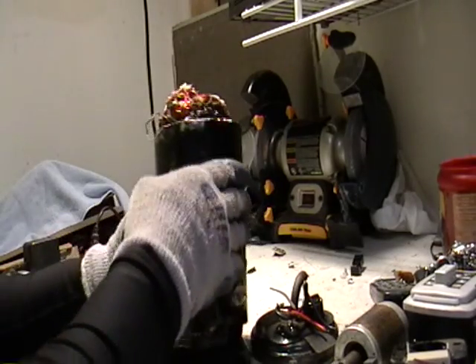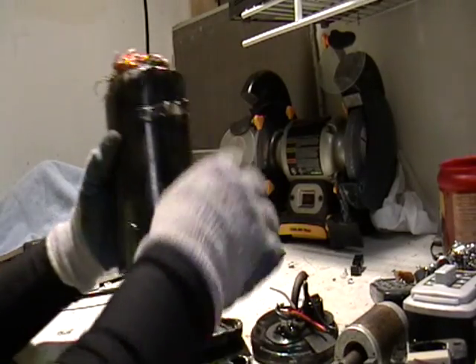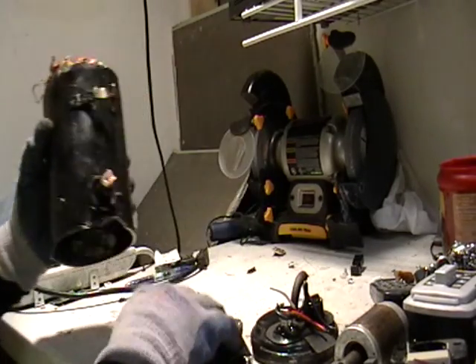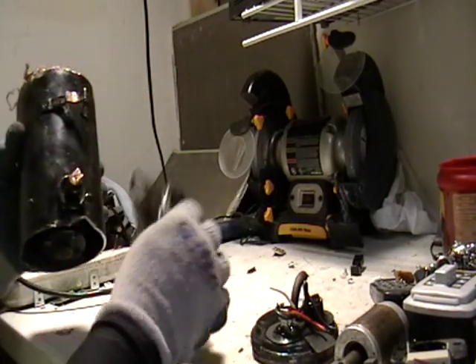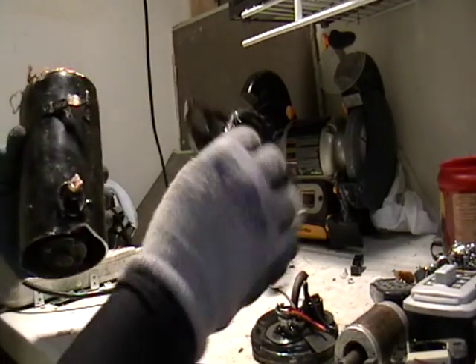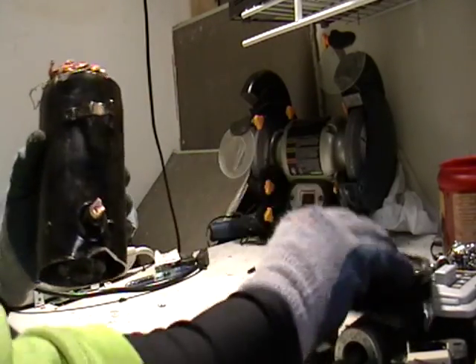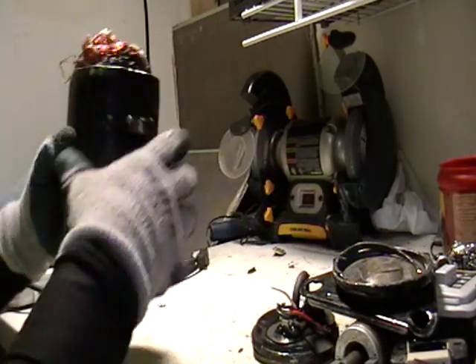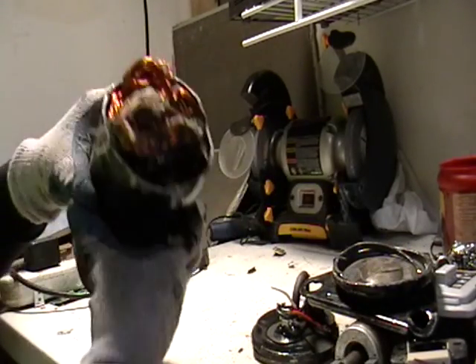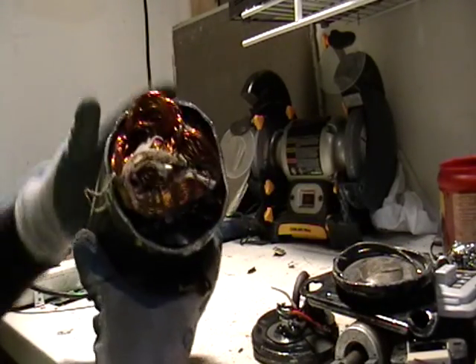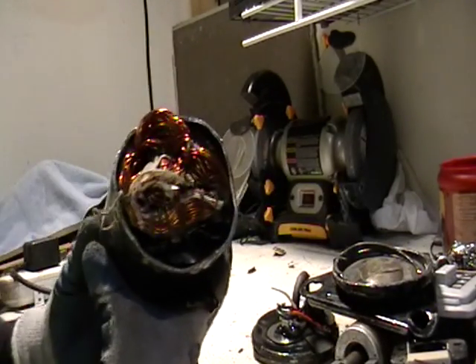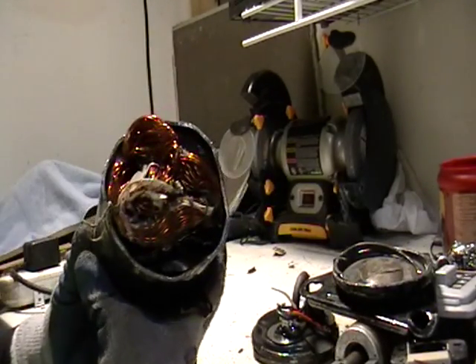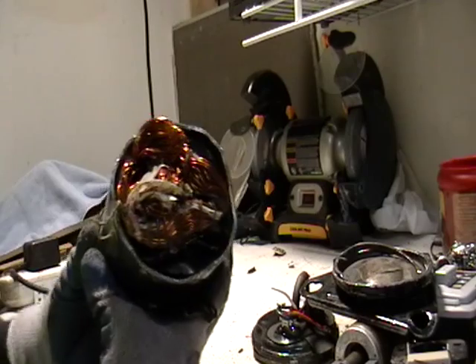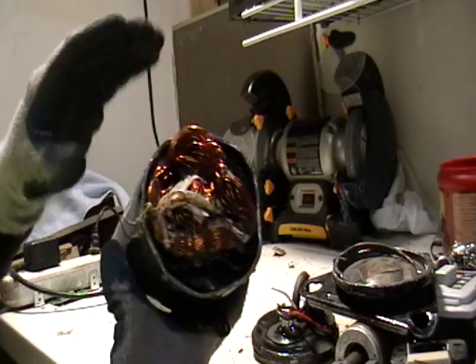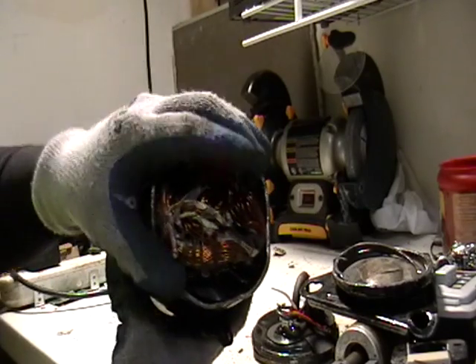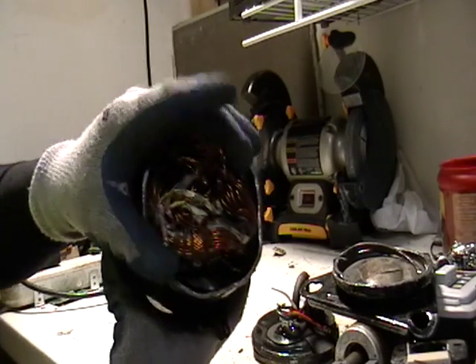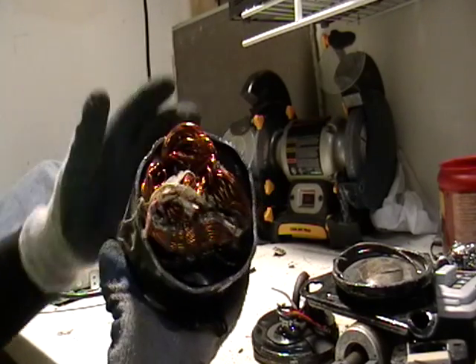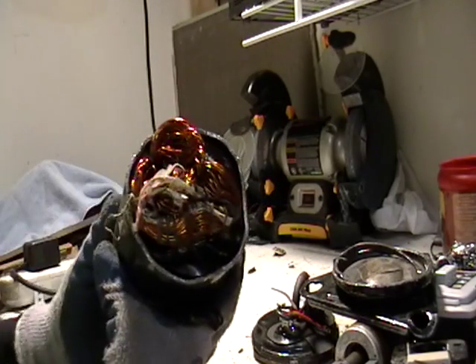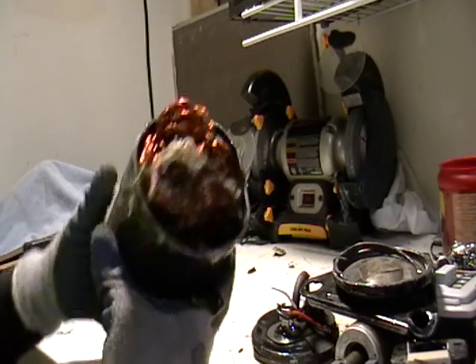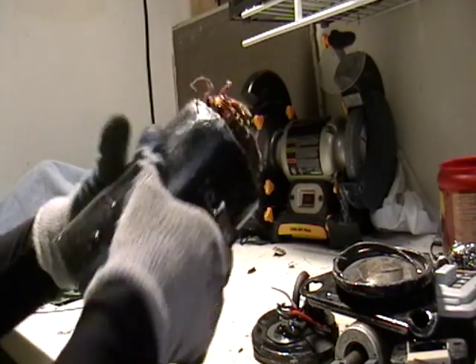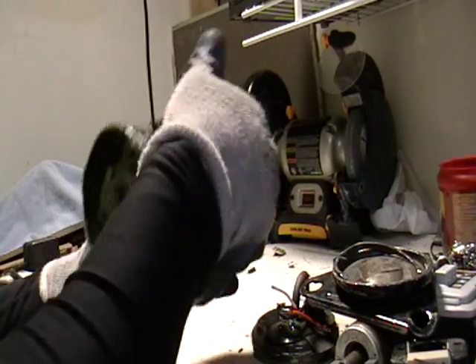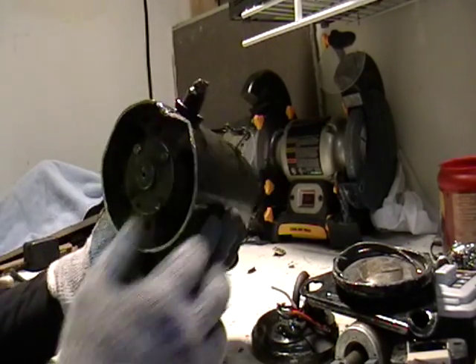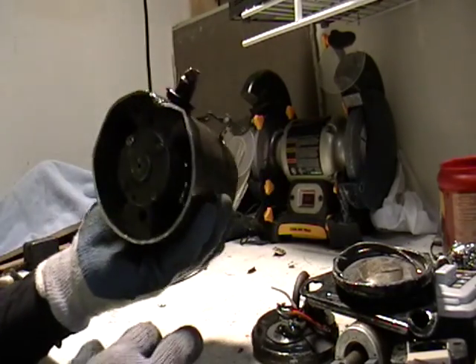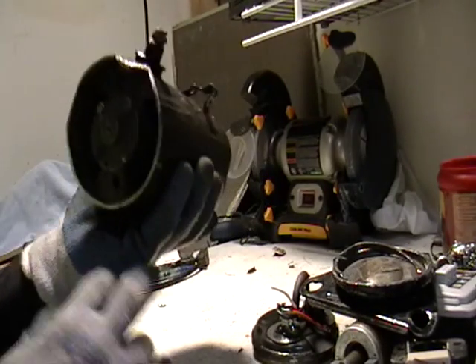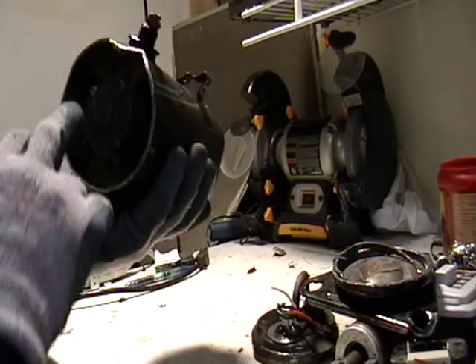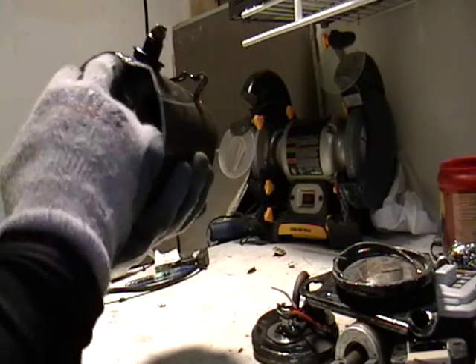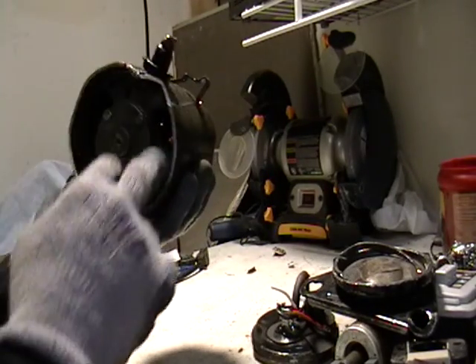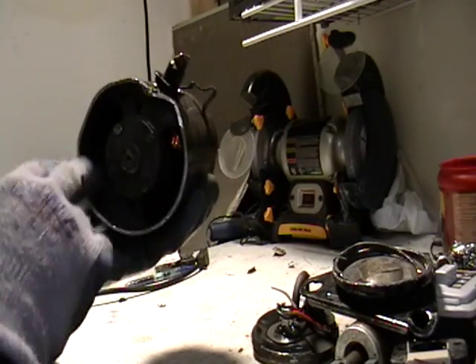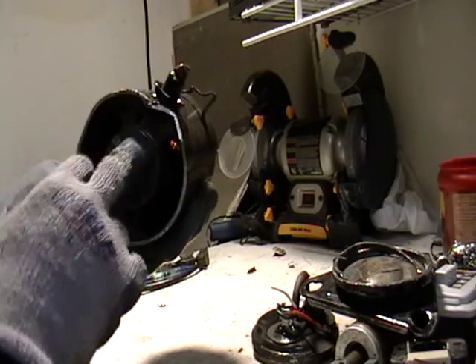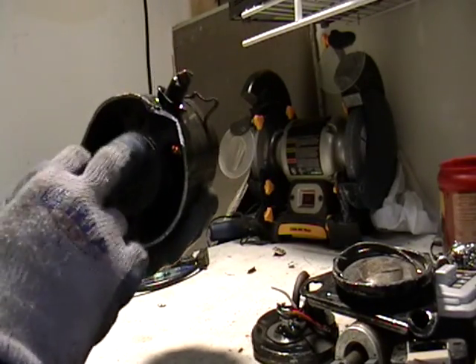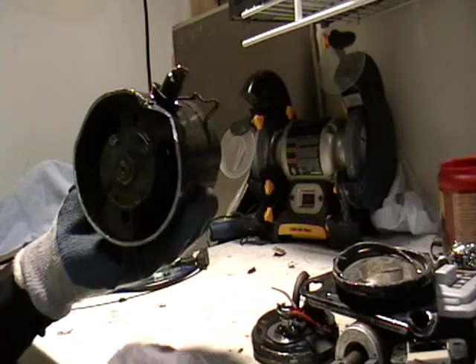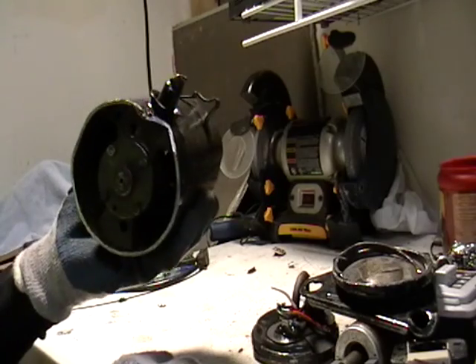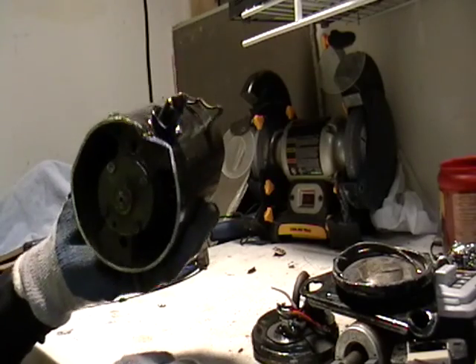And I cut the bottom part off. As you can see there, there's just a lot of nice copper. And on the other end, there's just a piece of steel.